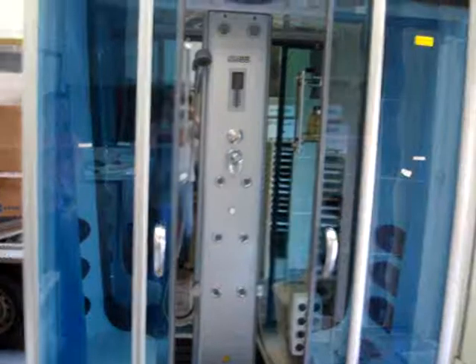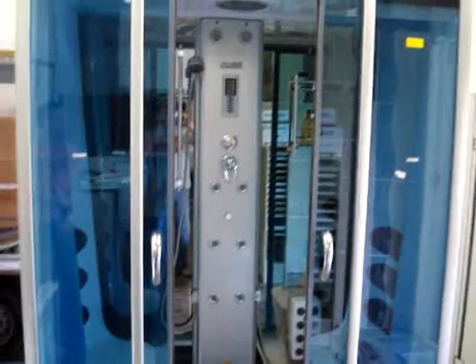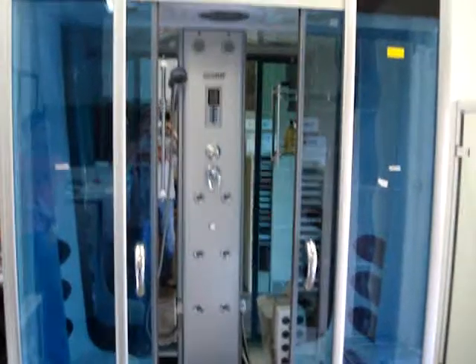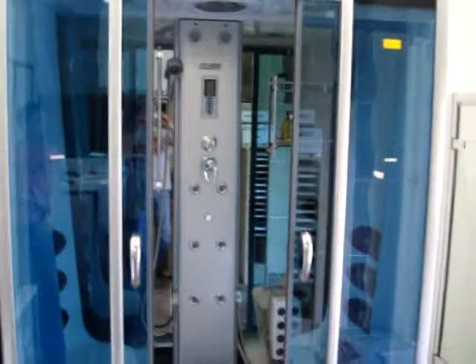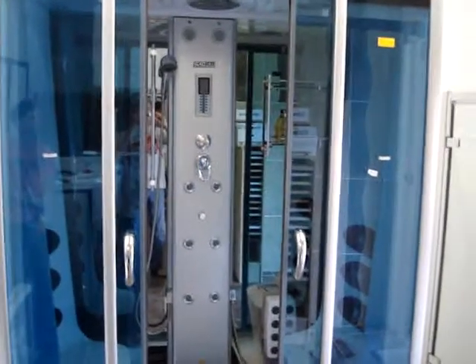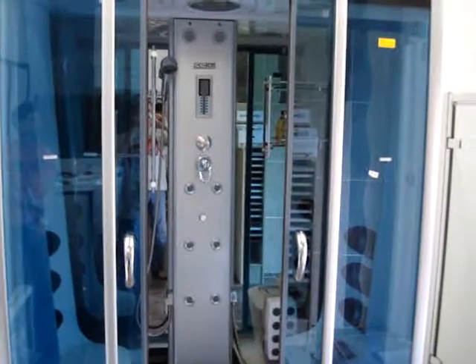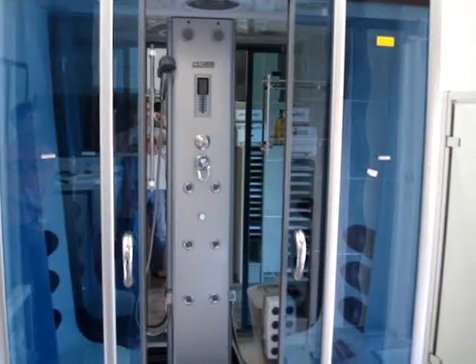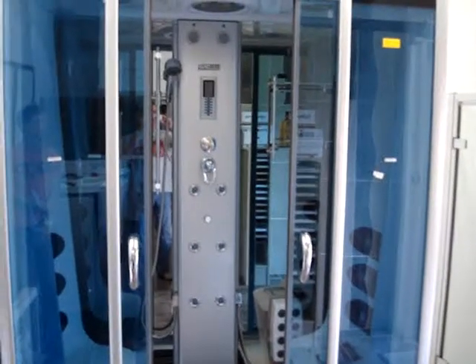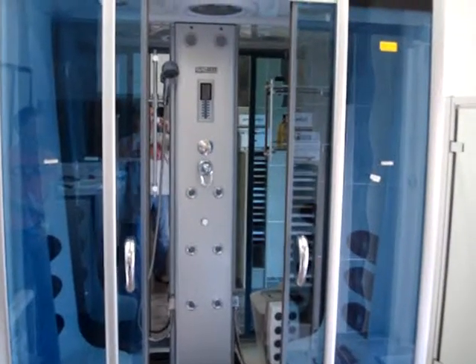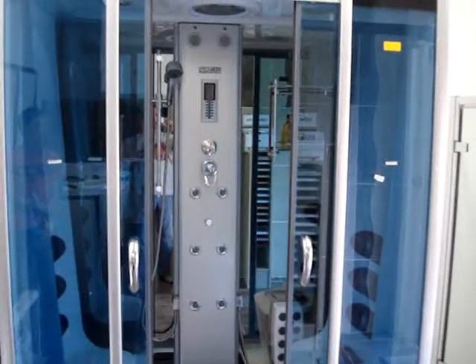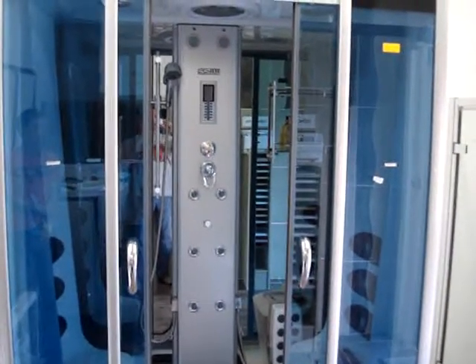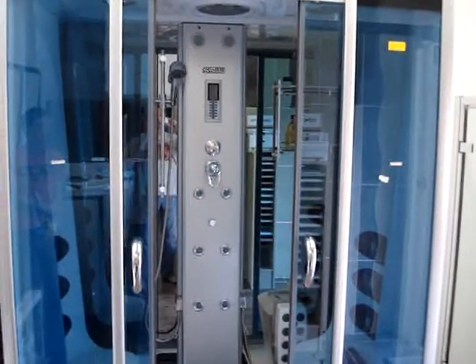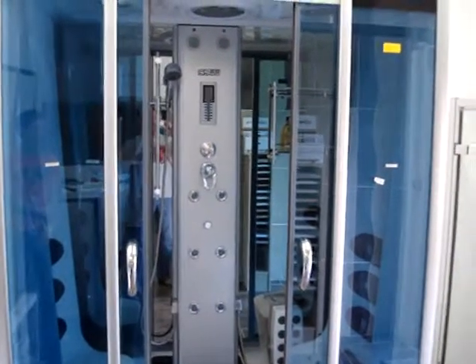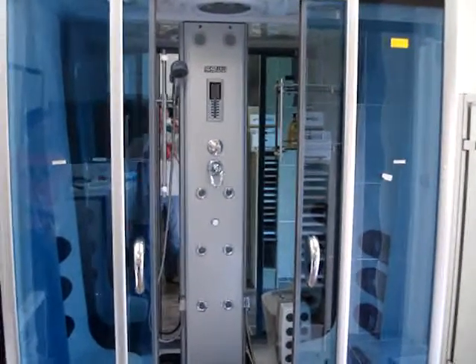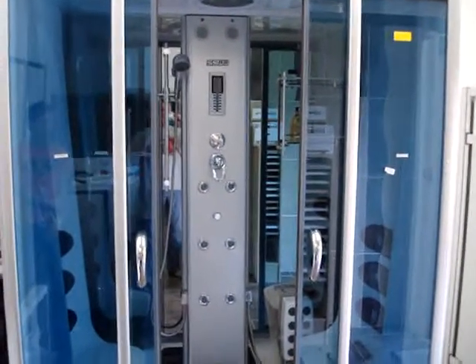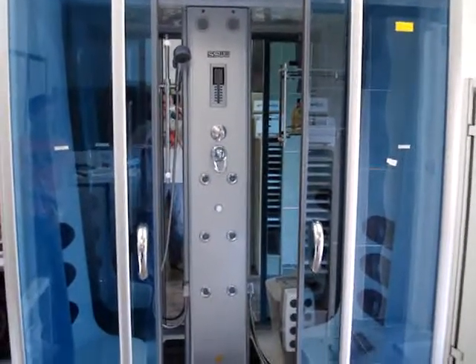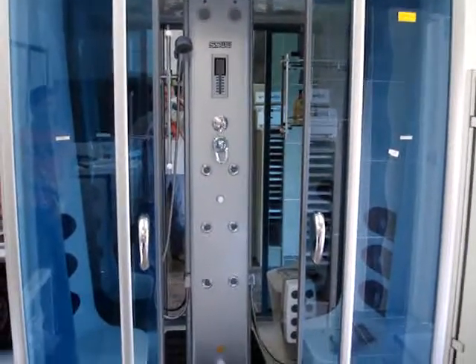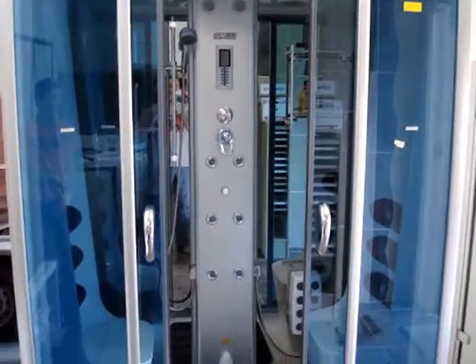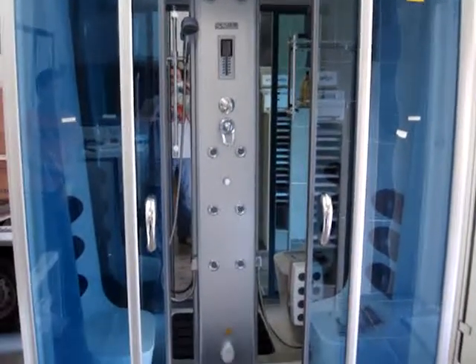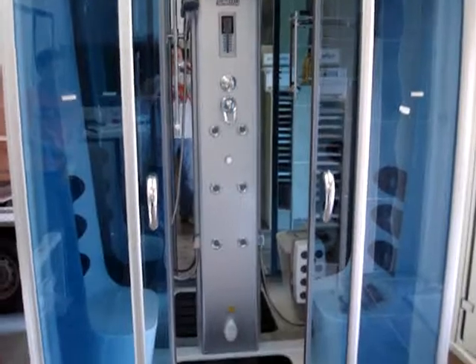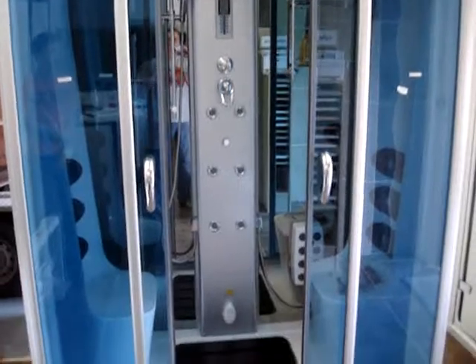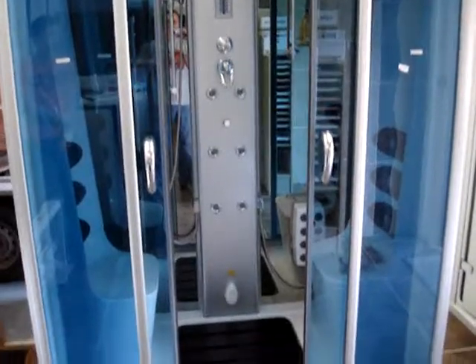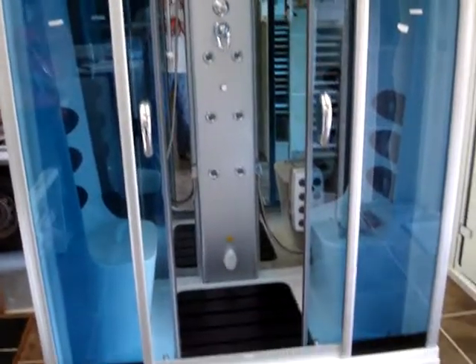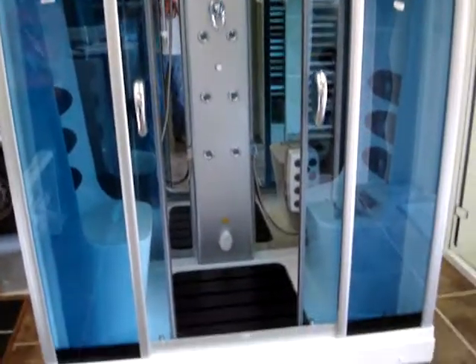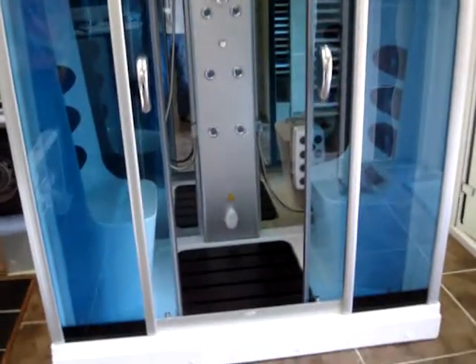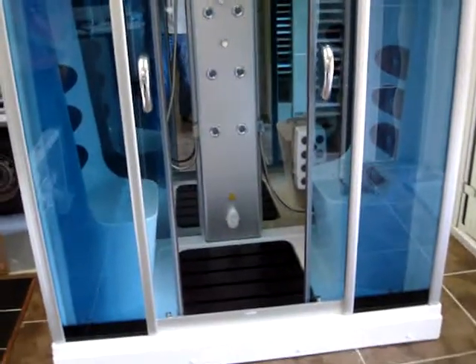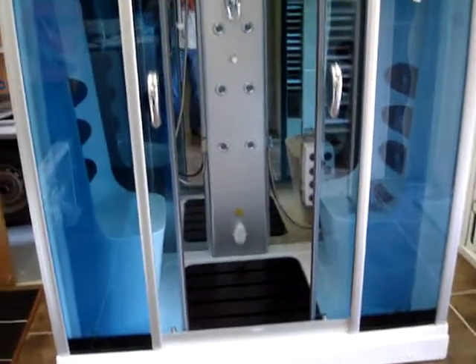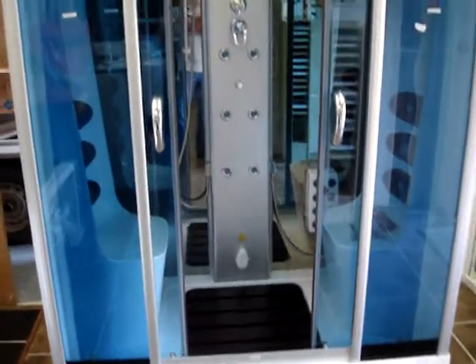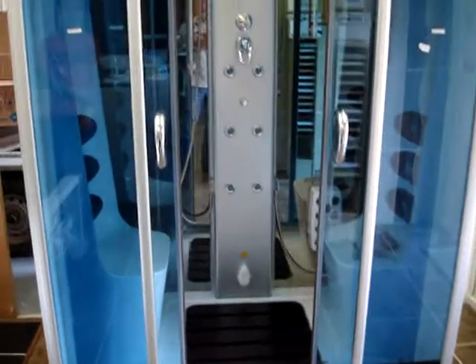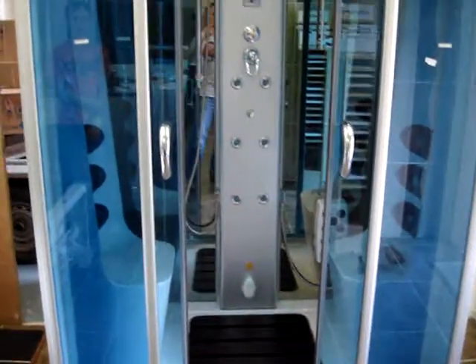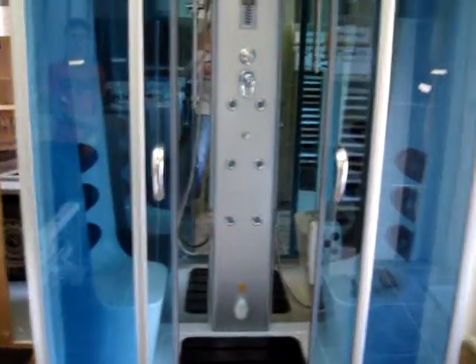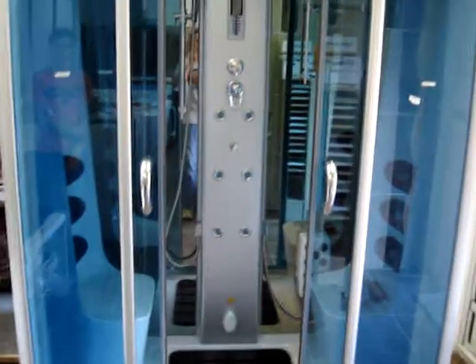Hello, welcome to Devon Aquatherapy, our showroom in Tavistock, Devon. This is our Manchester B618 luxury two-person steam shower.